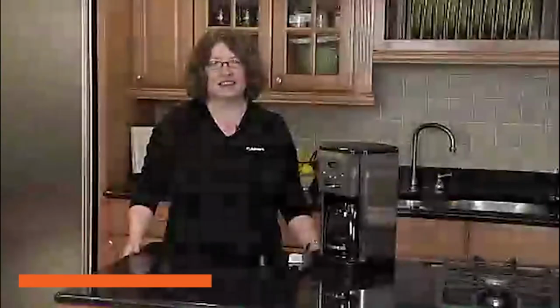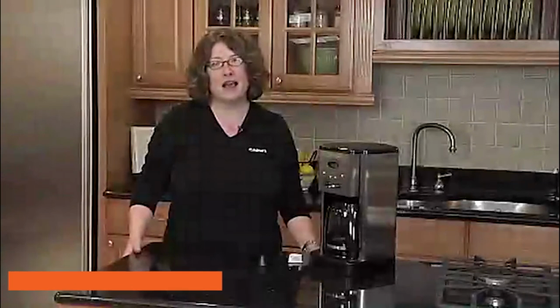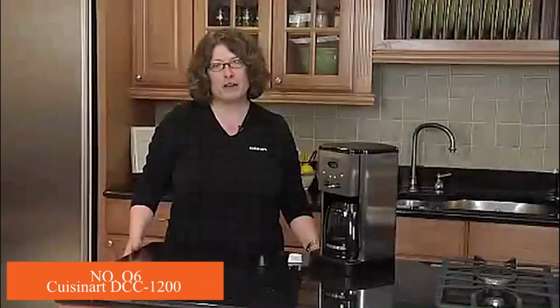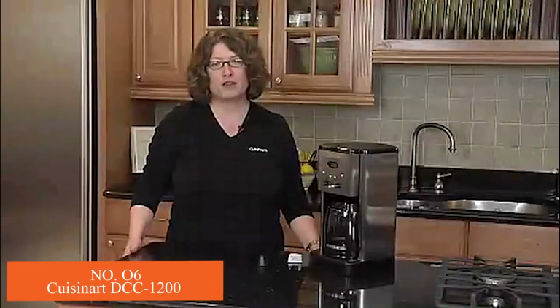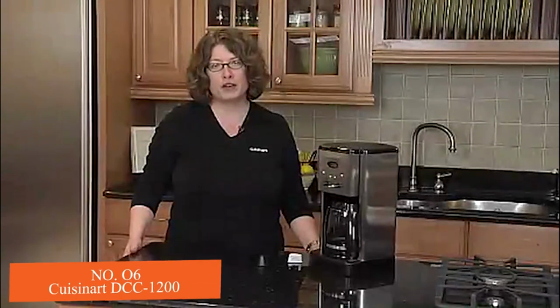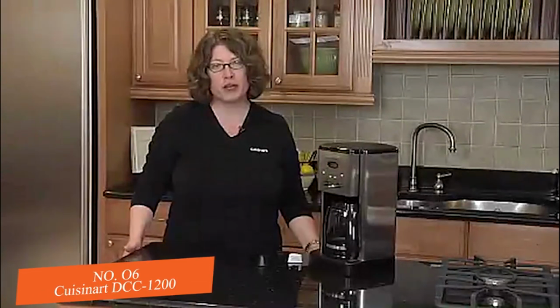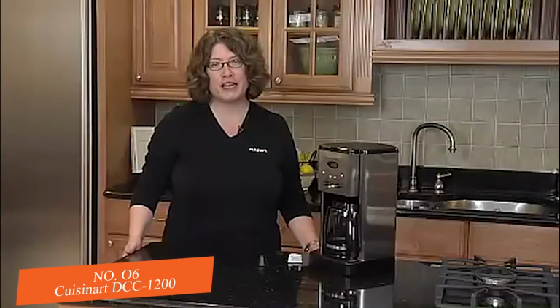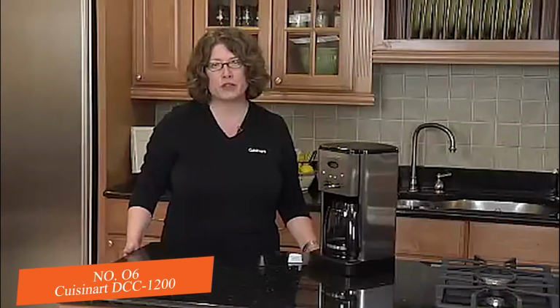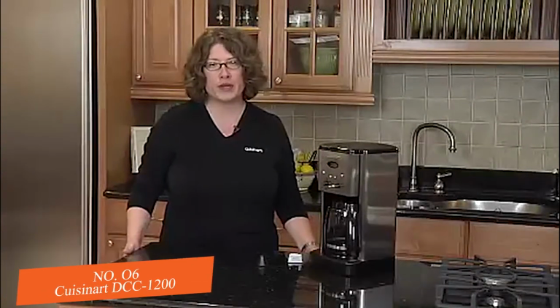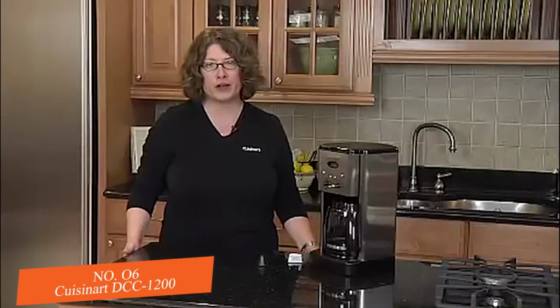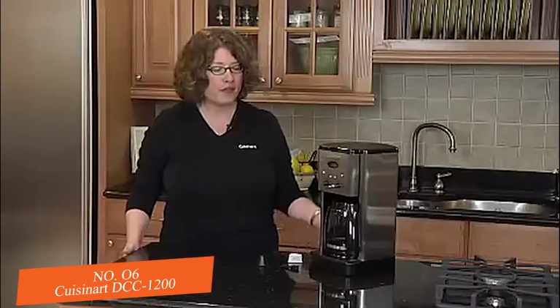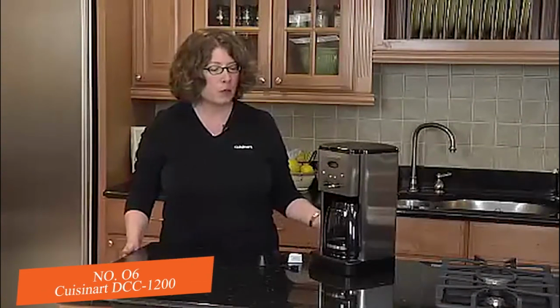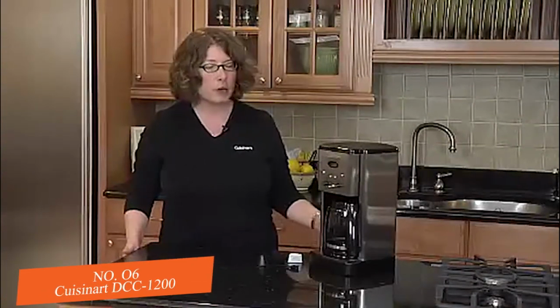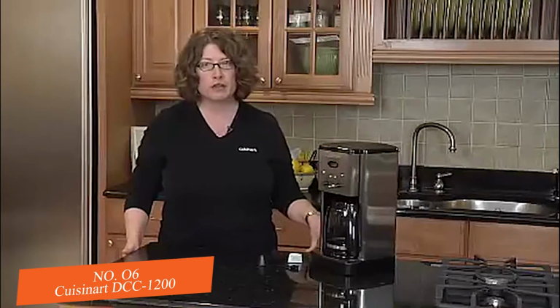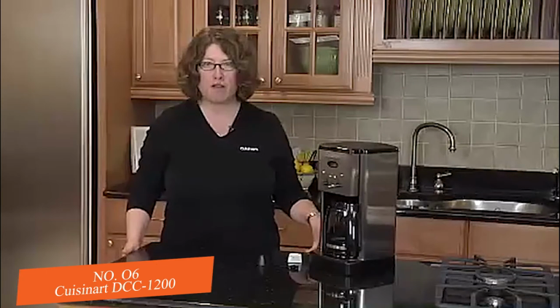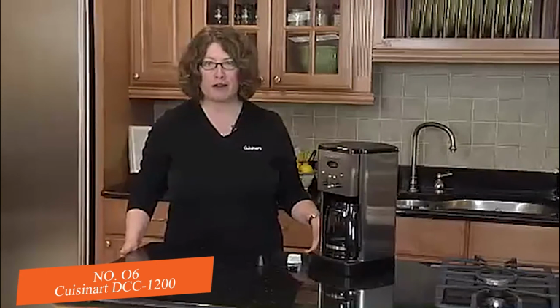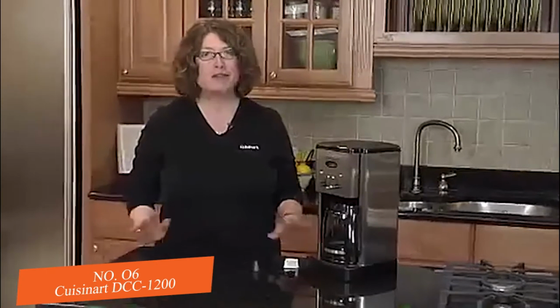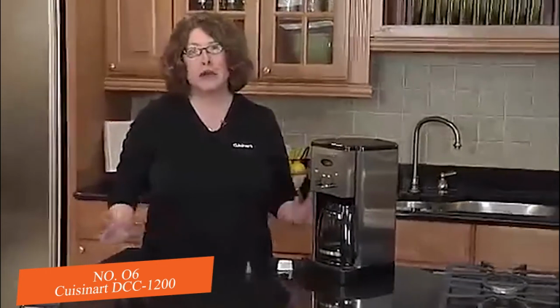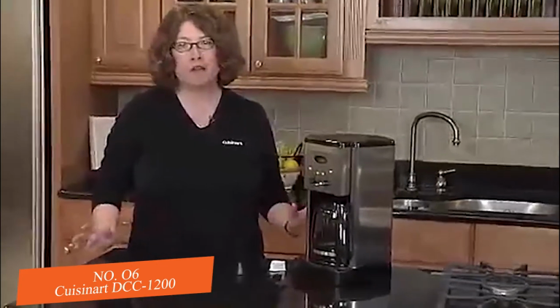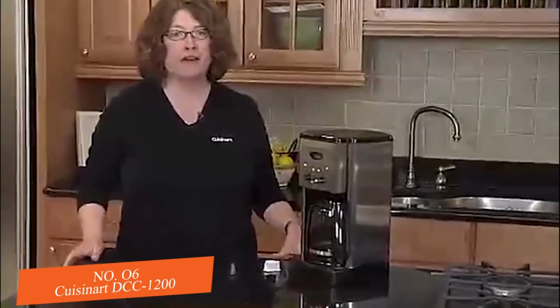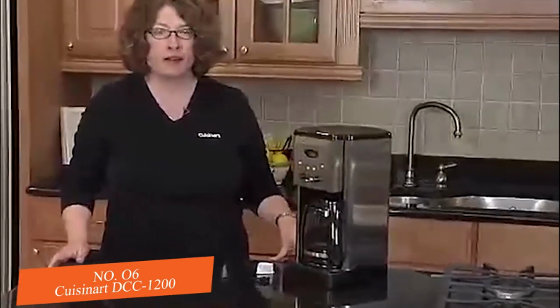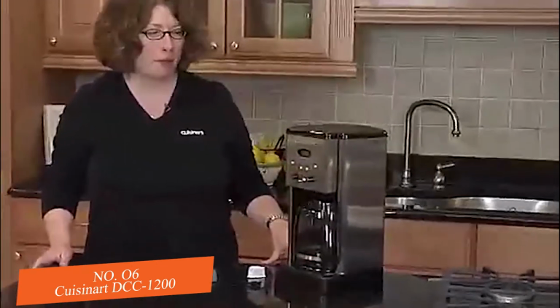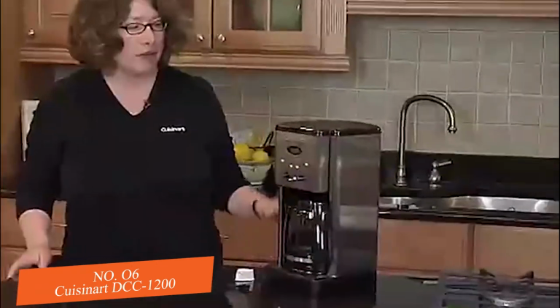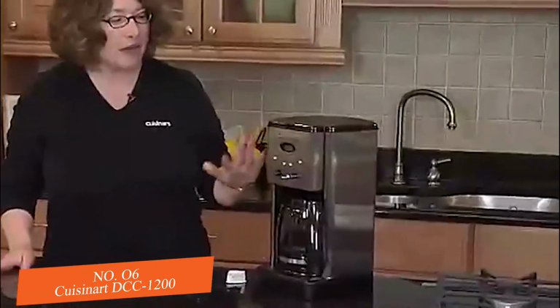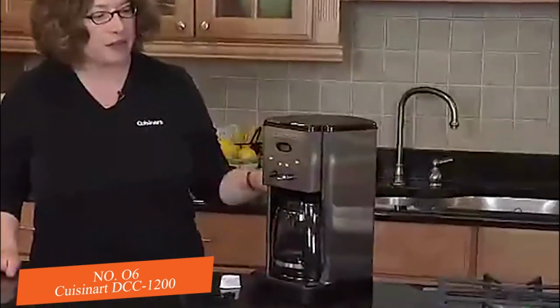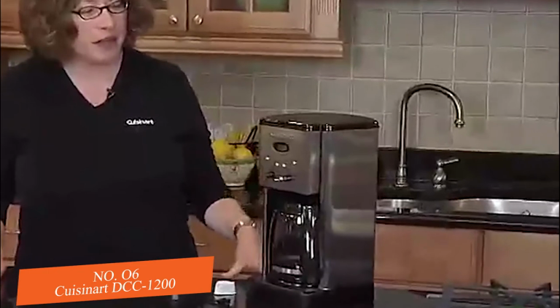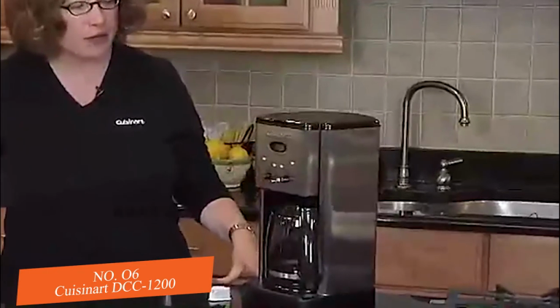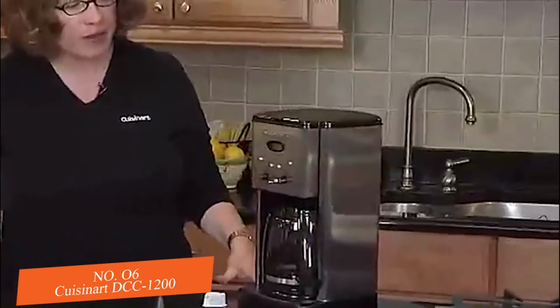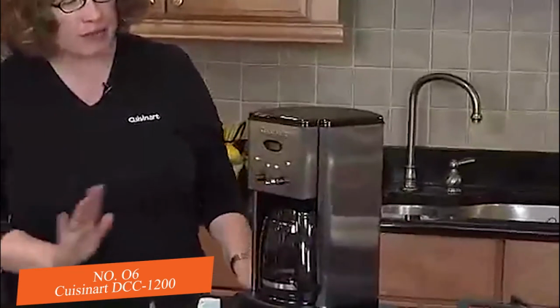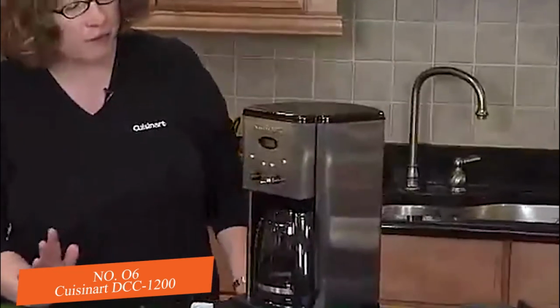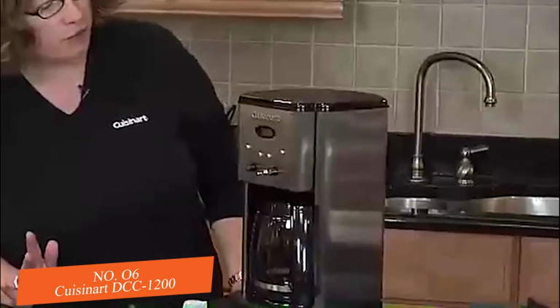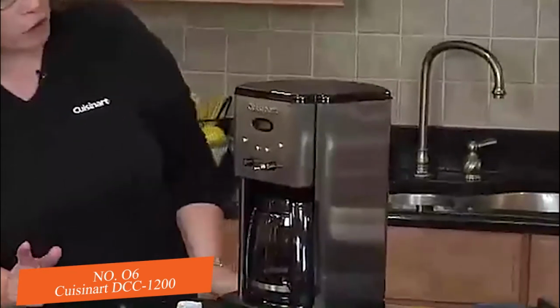Hi, I'm Mary Rogers, Director of Marketing Communications for Cuisinart. This is the Cuisinart Brew Central coffee maker. It's a very popular coffee maker with a stainless steel housing and lots of features and functions.